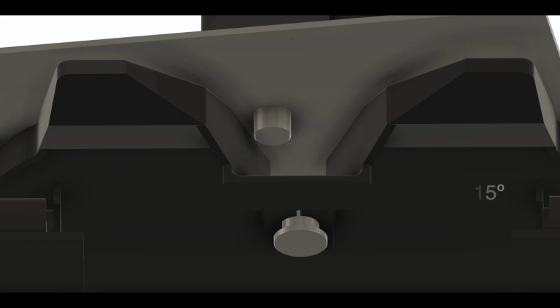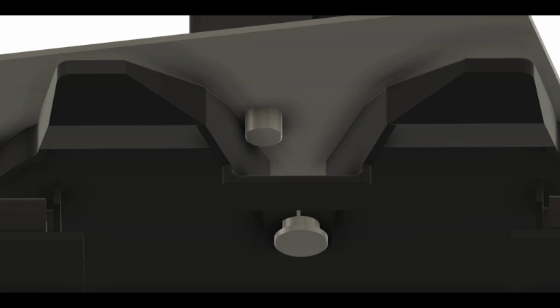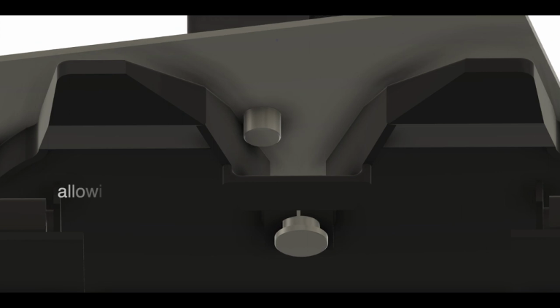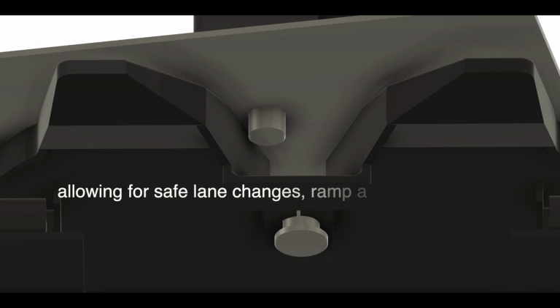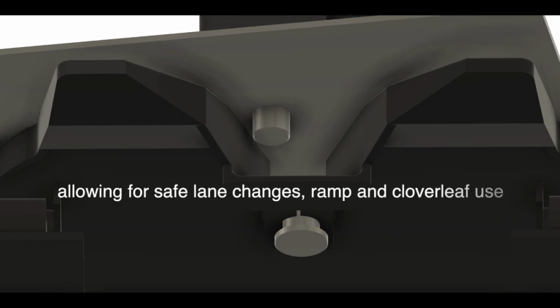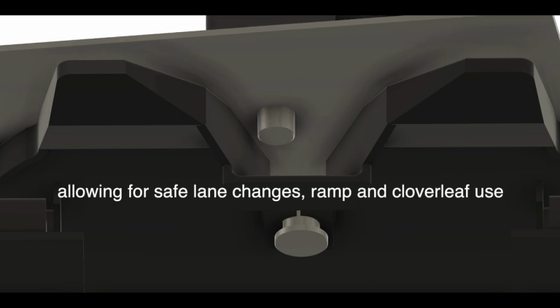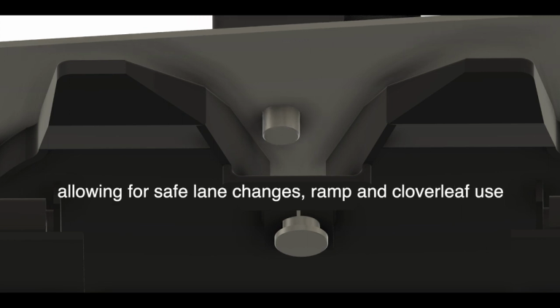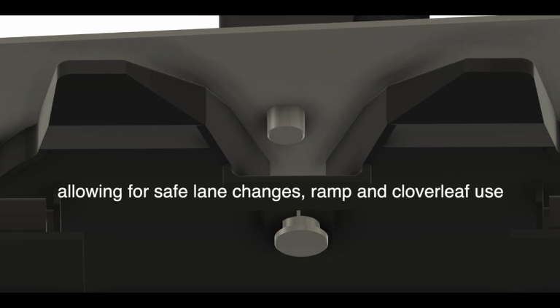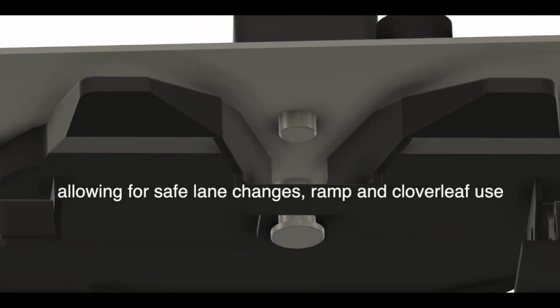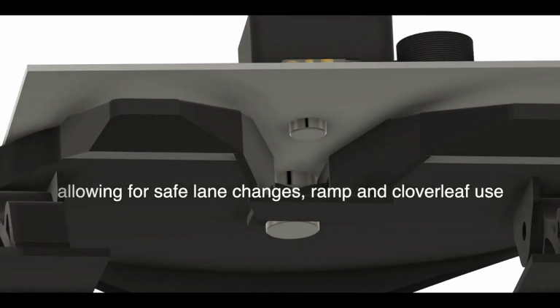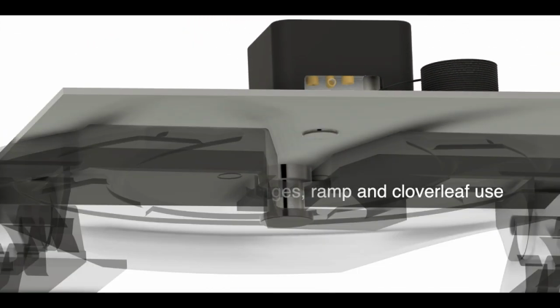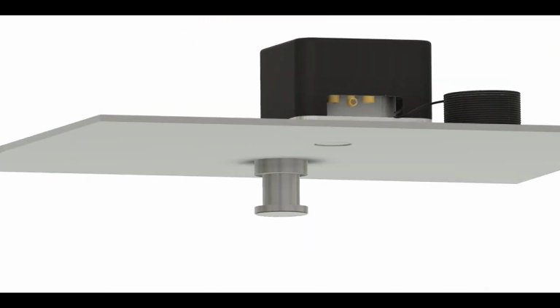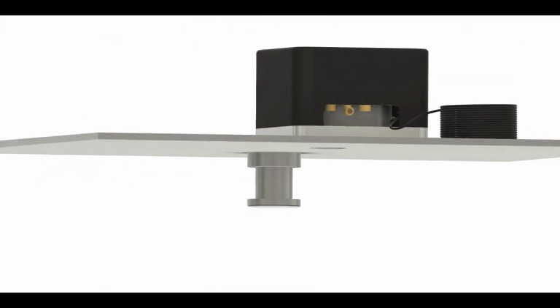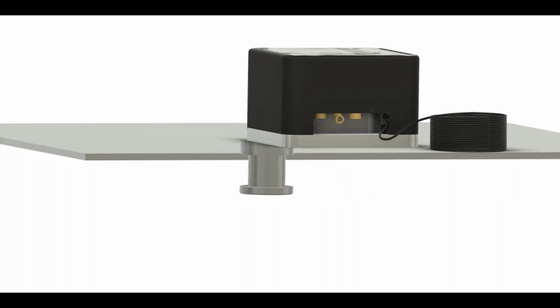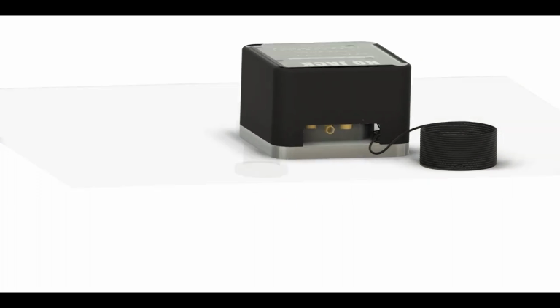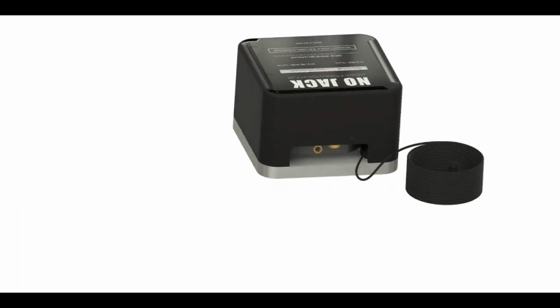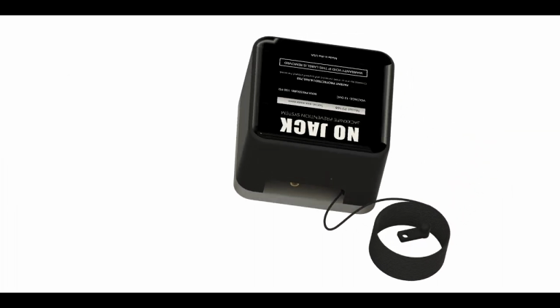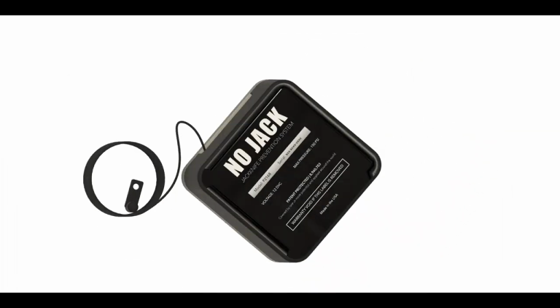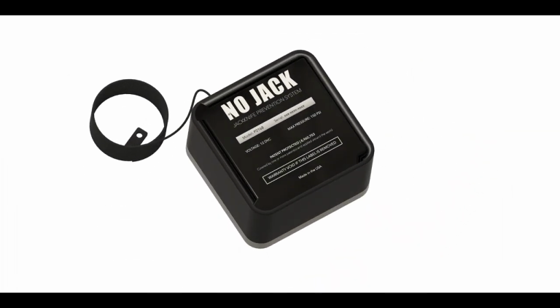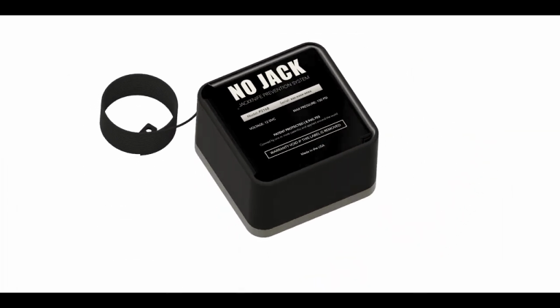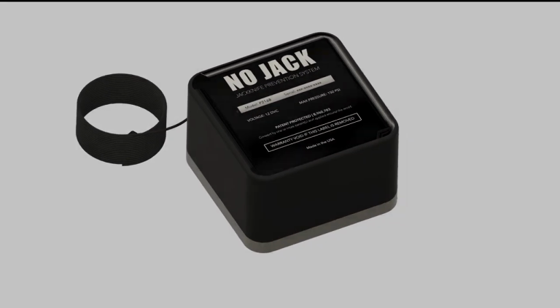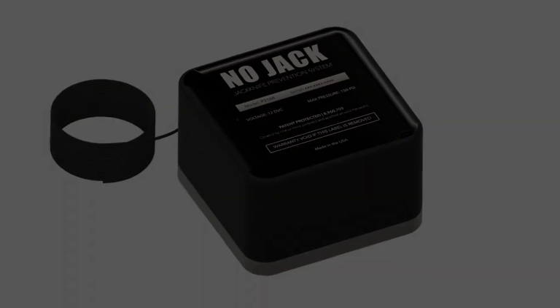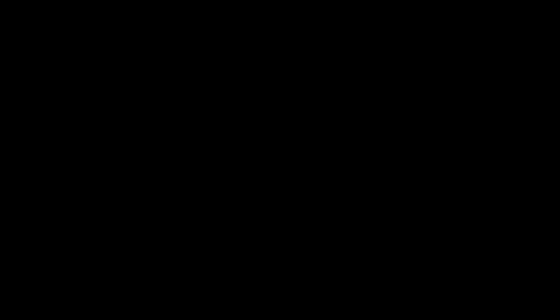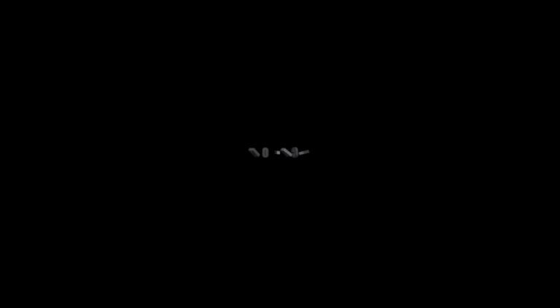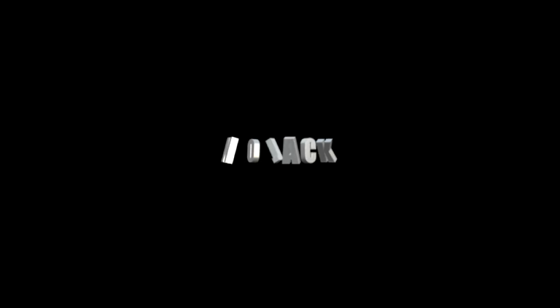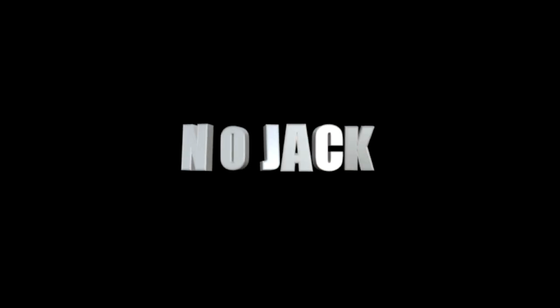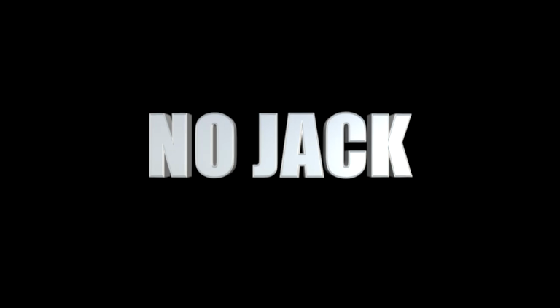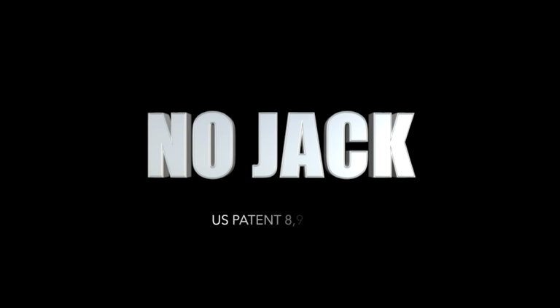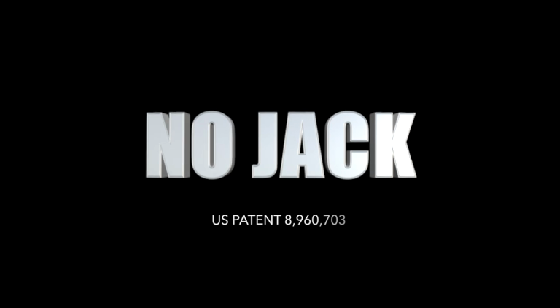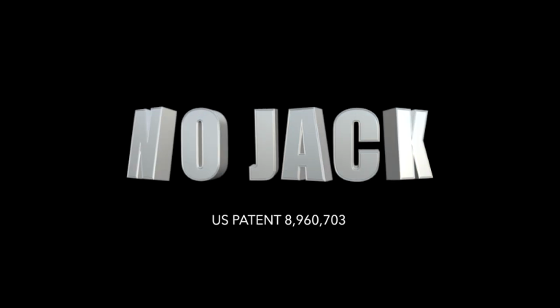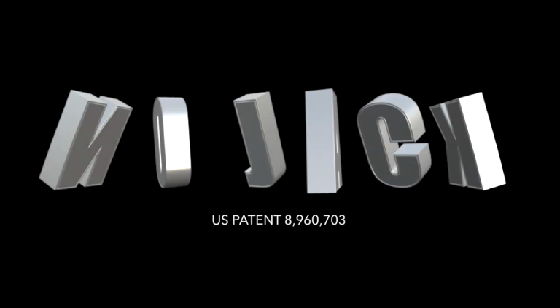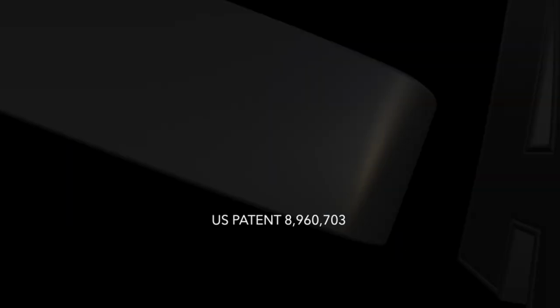And as soon as there is ABS deployment as well, the NoJack can detect the signal from the ABS in the trailer and deploy even if the trailer is moving less than 15 miles an hour. Wow, that's pretty amazing.